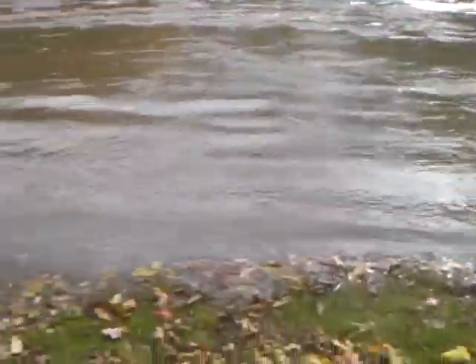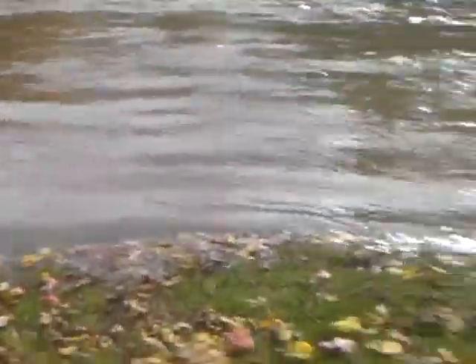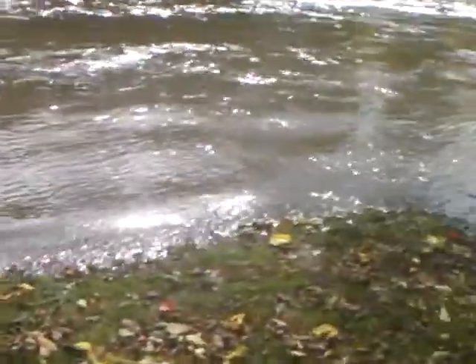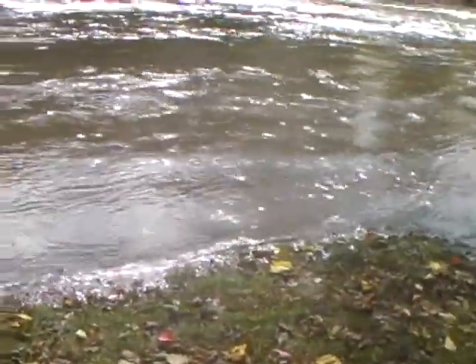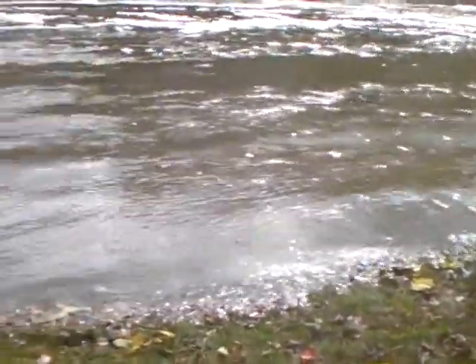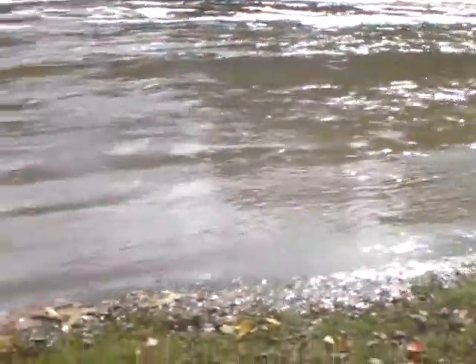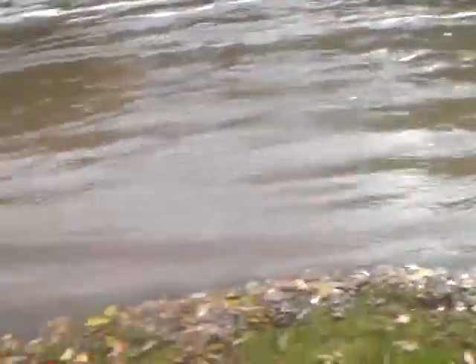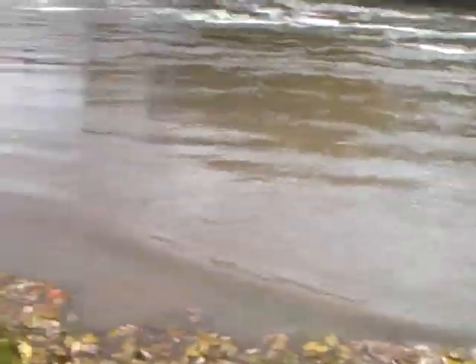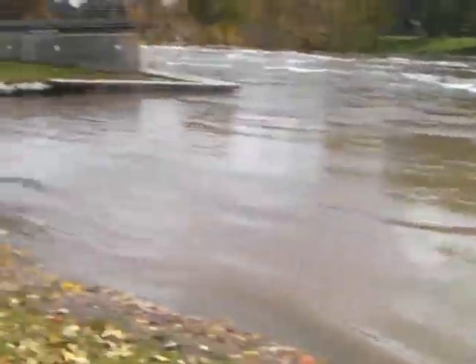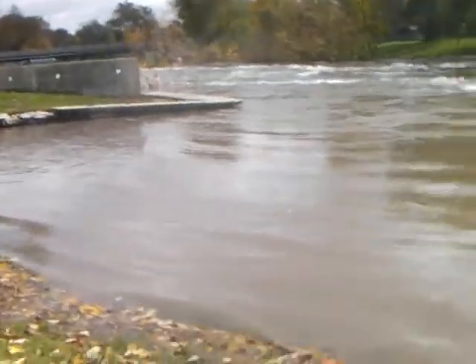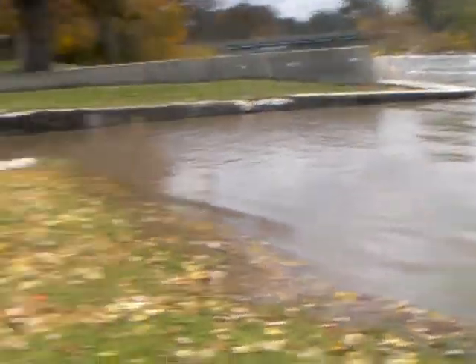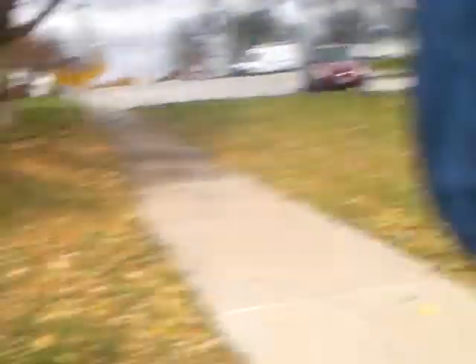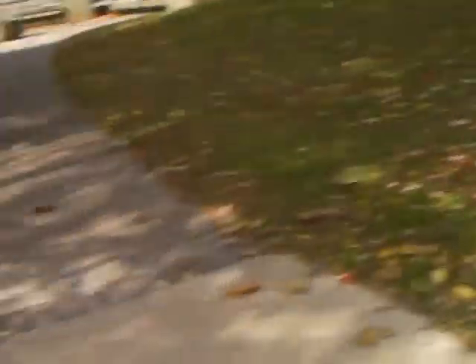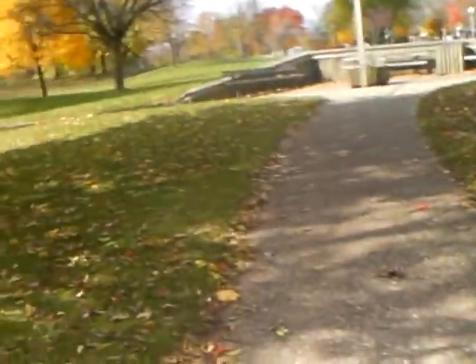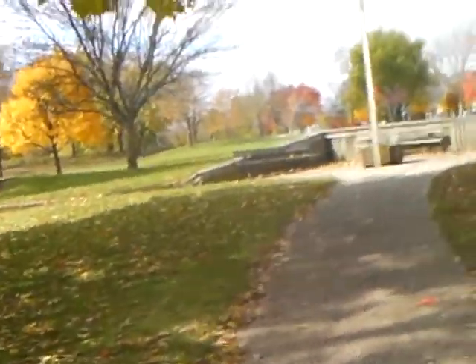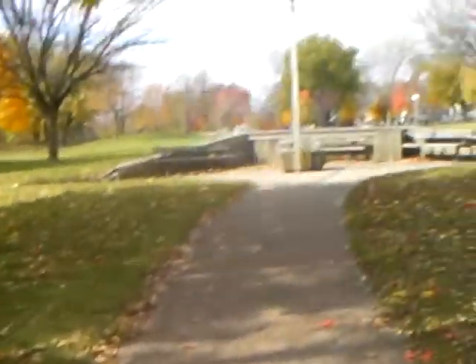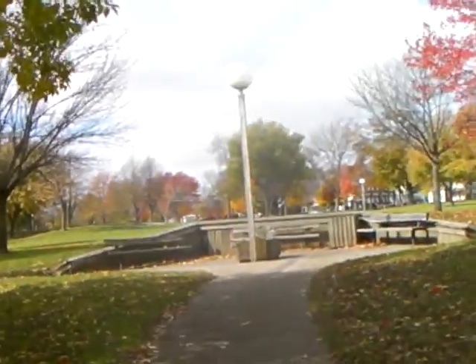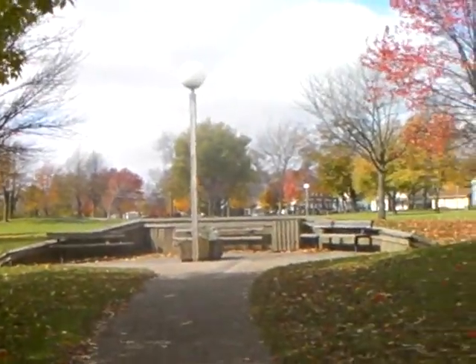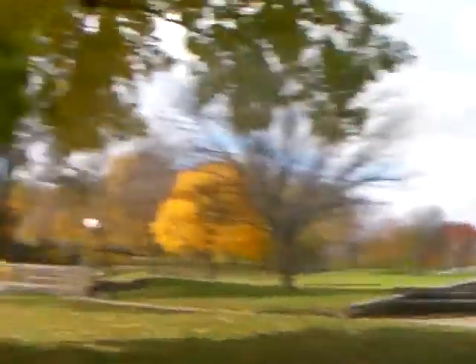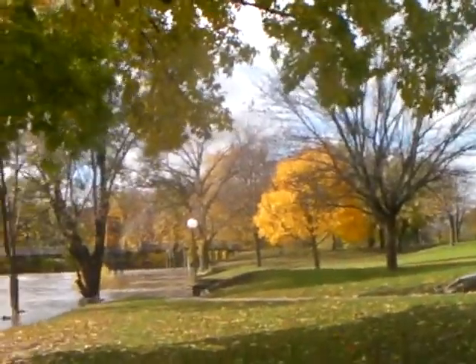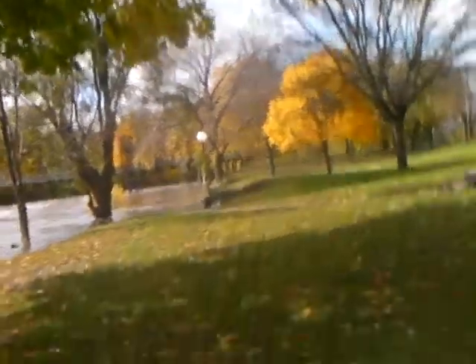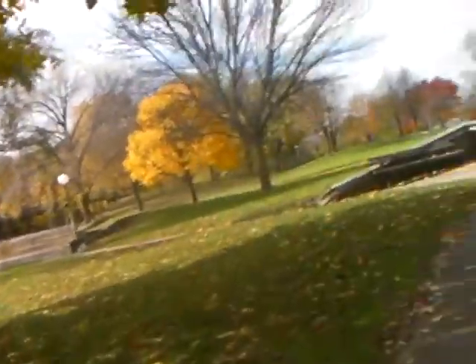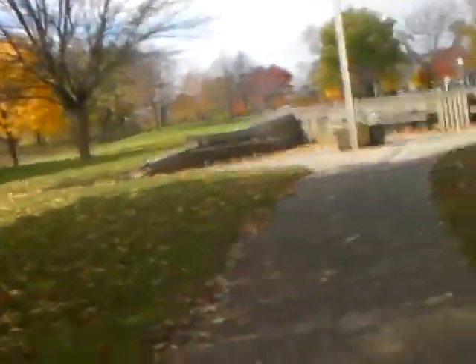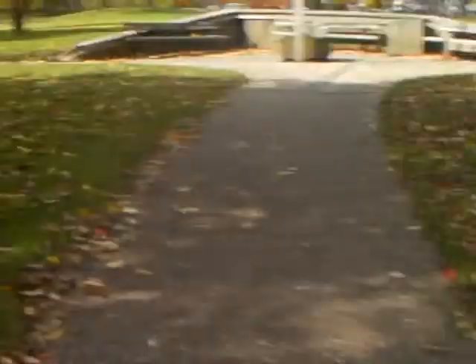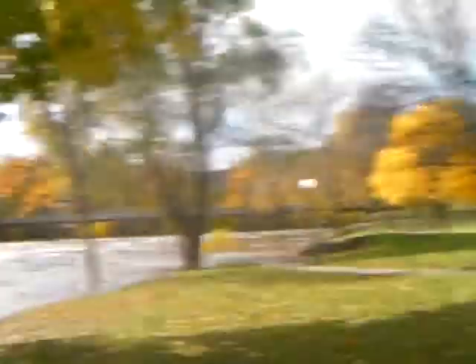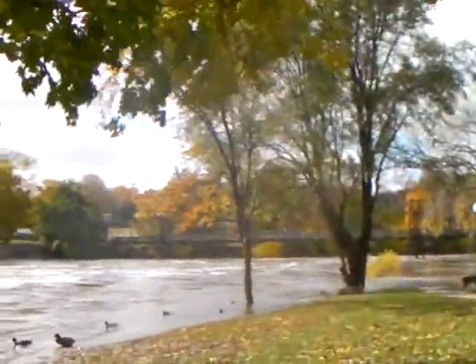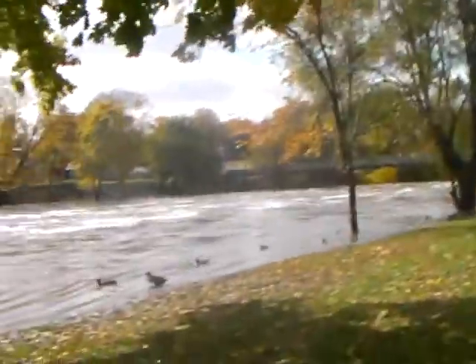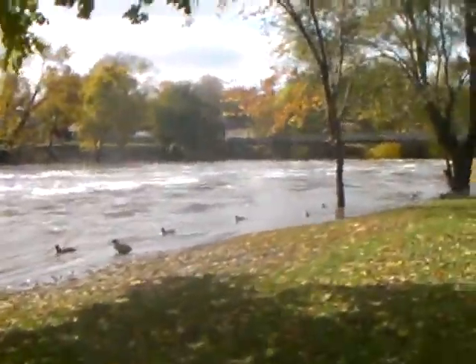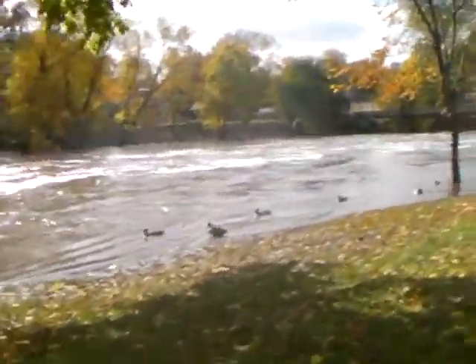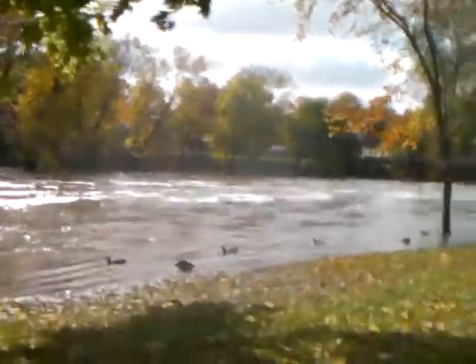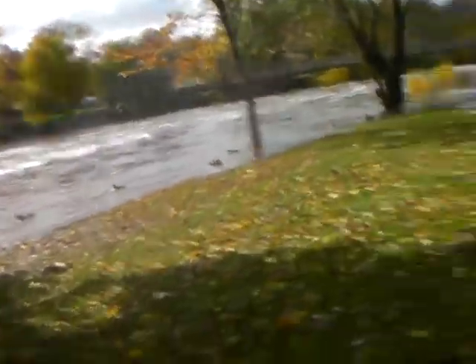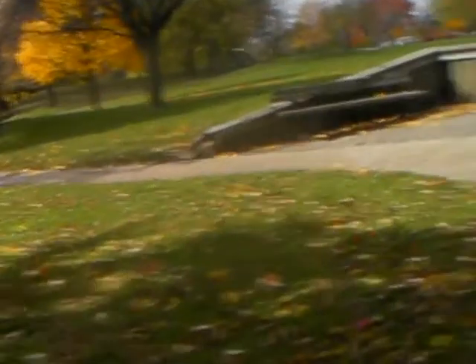Look at that — it is coming up onto the park. That is supposed to be a sidewalk over there. The ducks are swimming on the land.